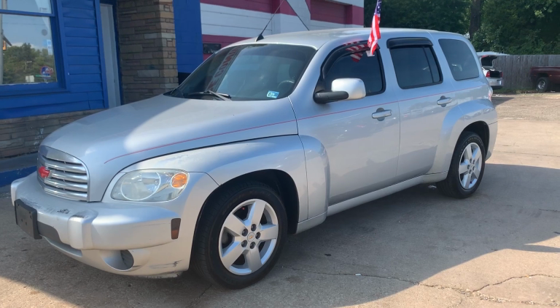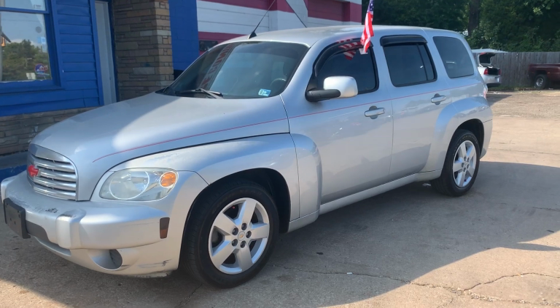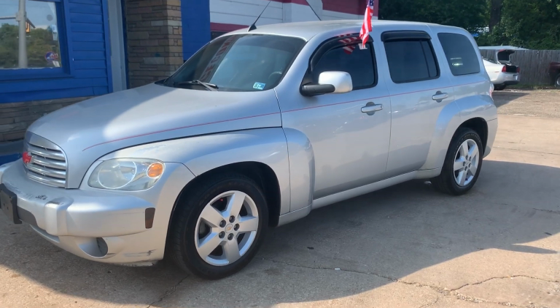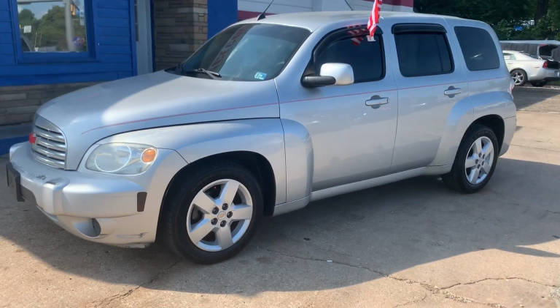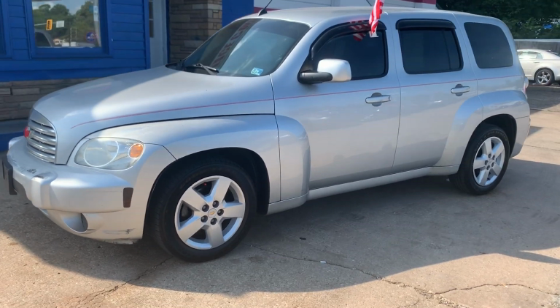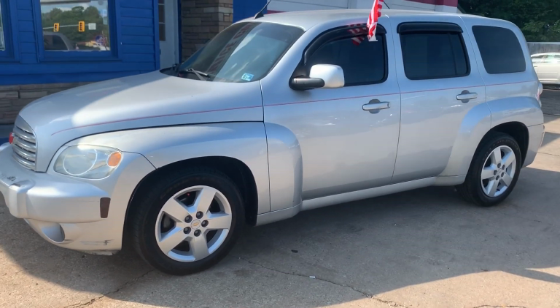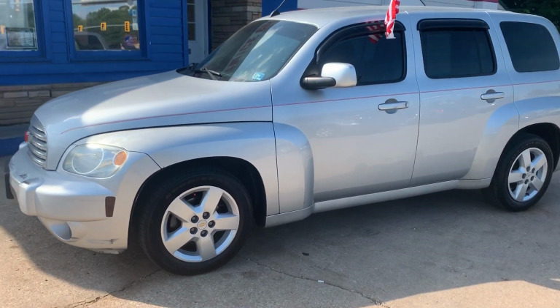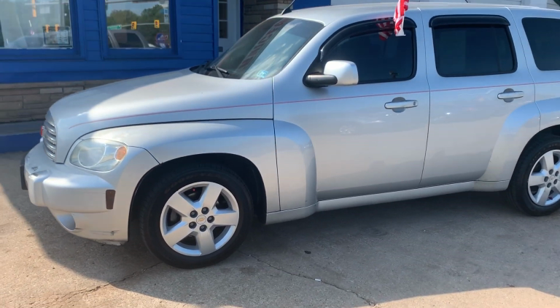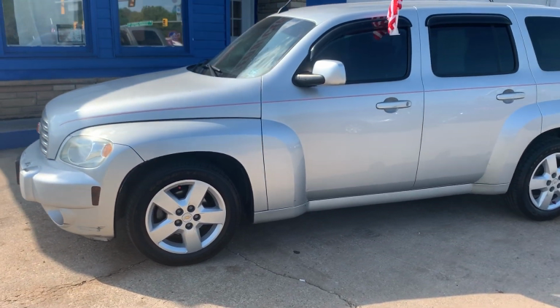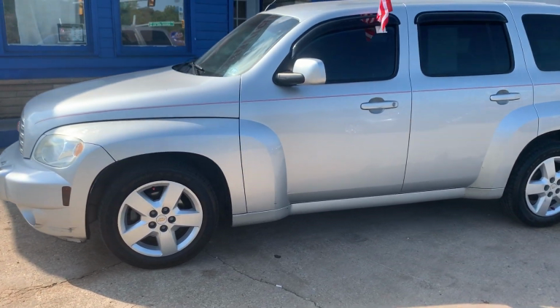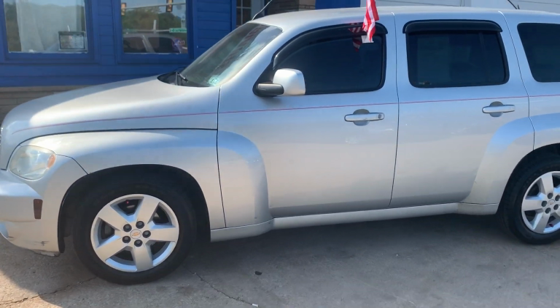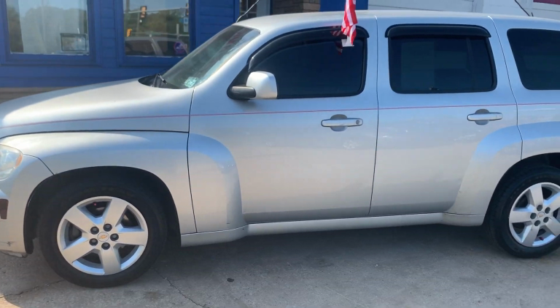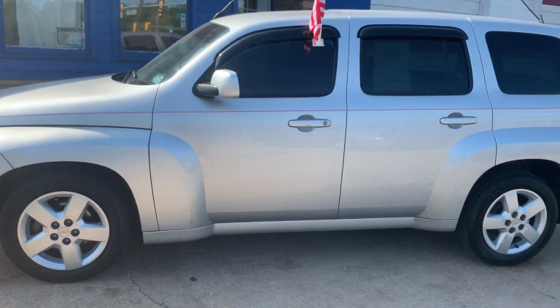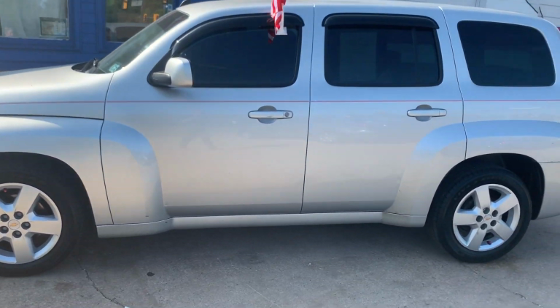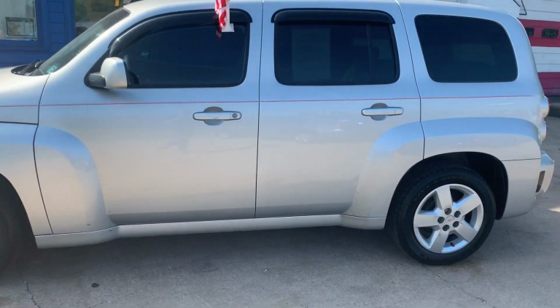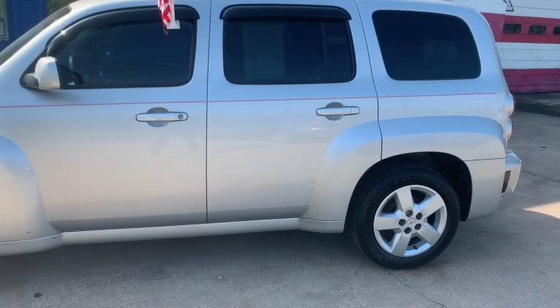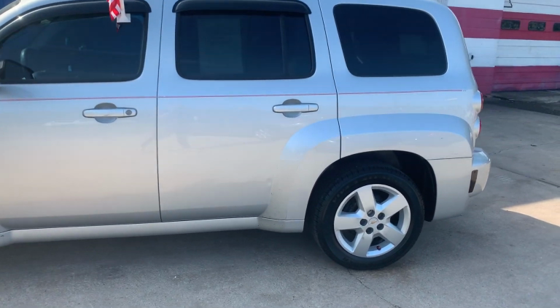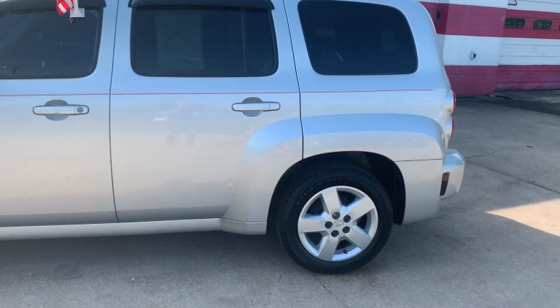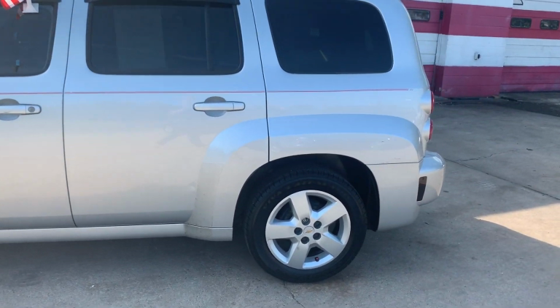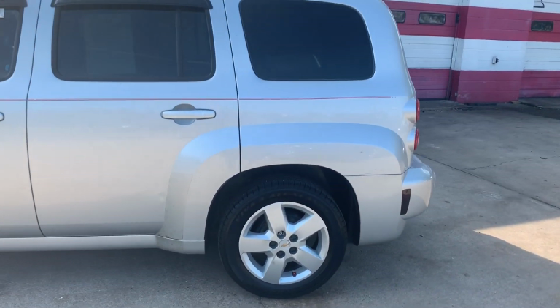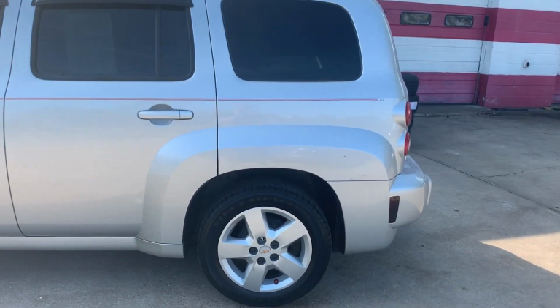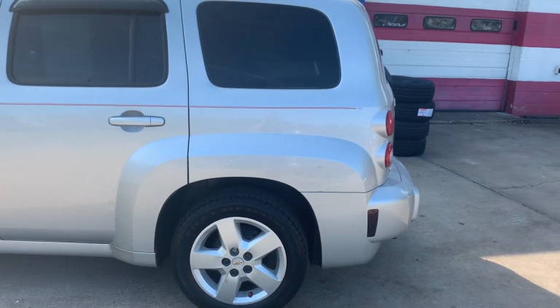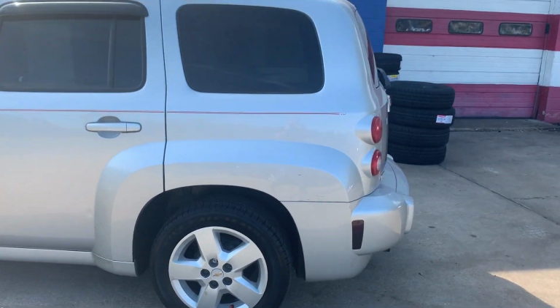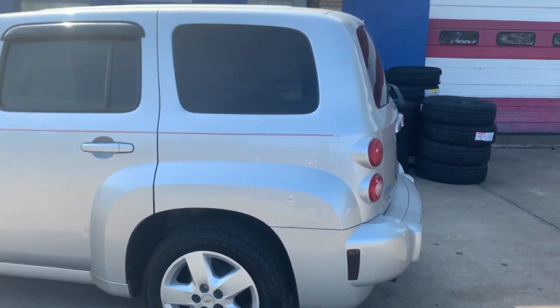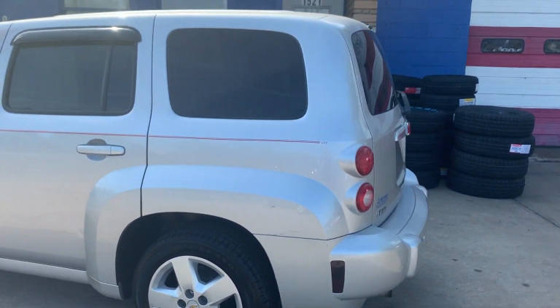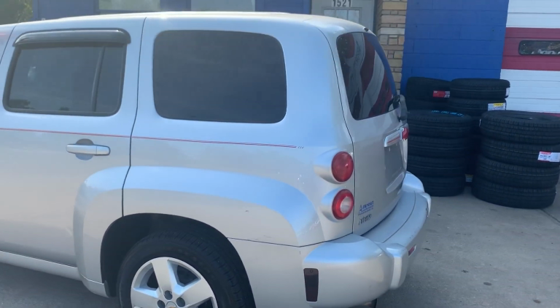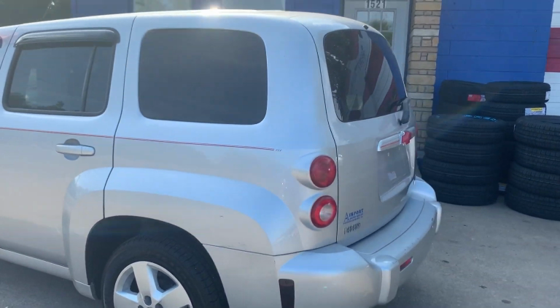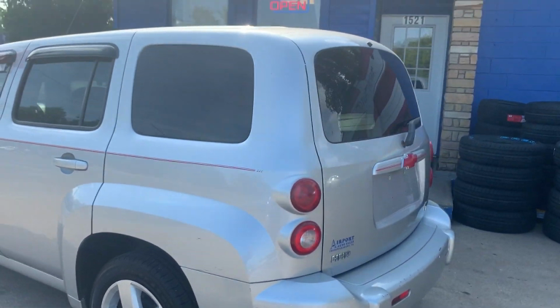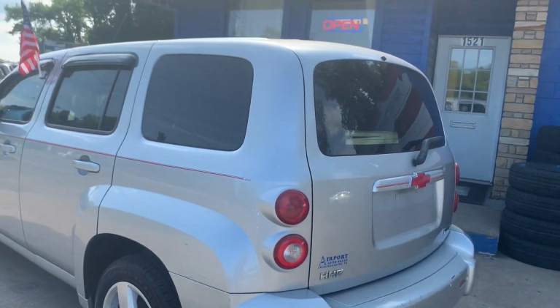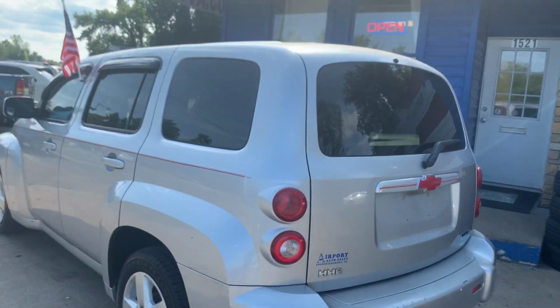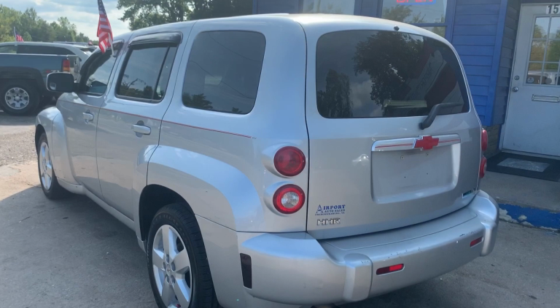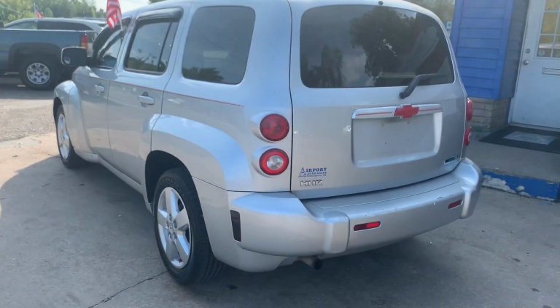Check out our newest addition to our lot. It's a 2011 Chevrolet HHR with brand new Goodyear tires.